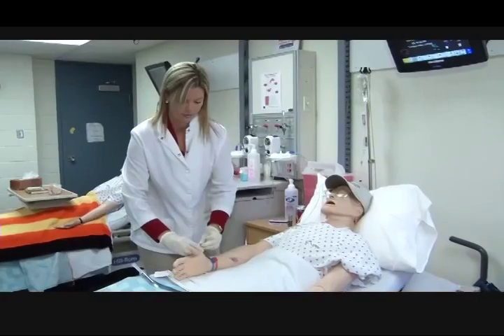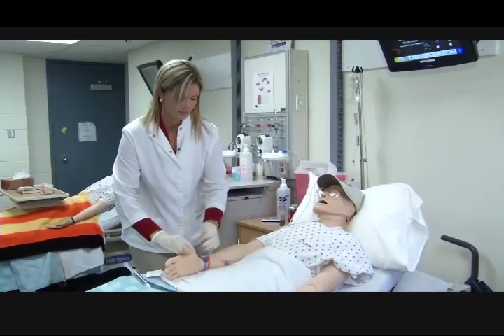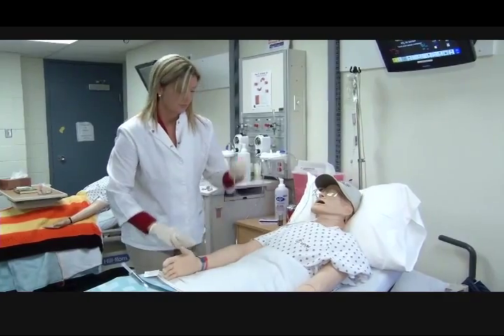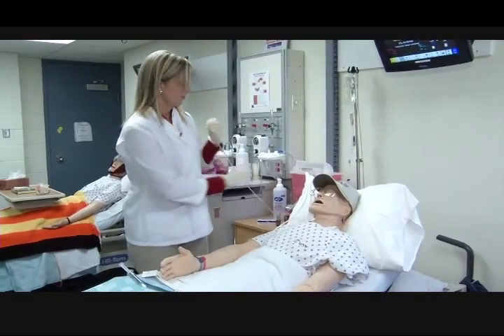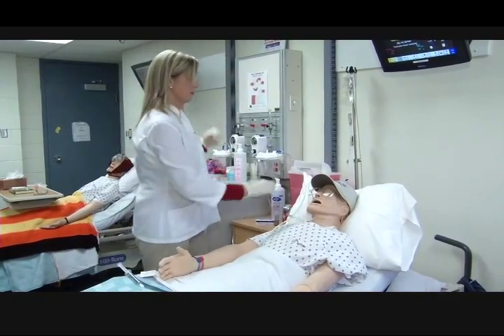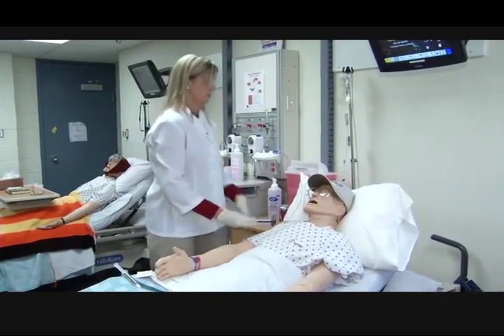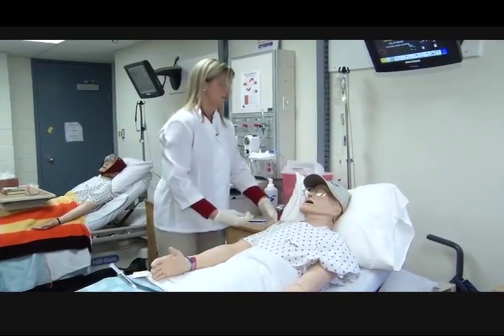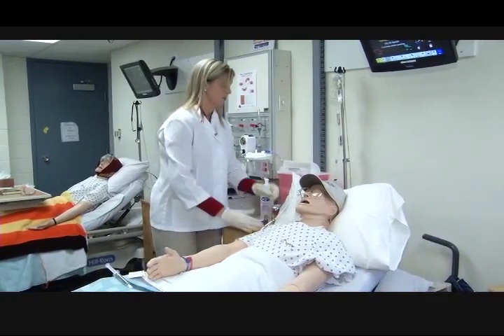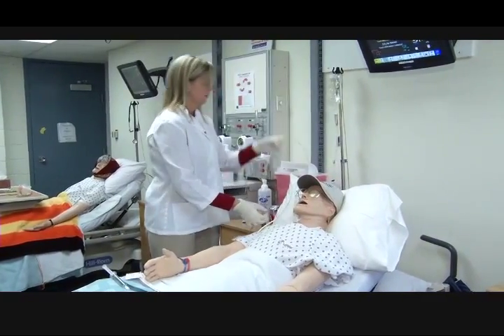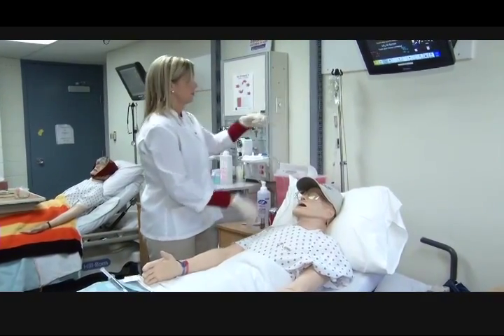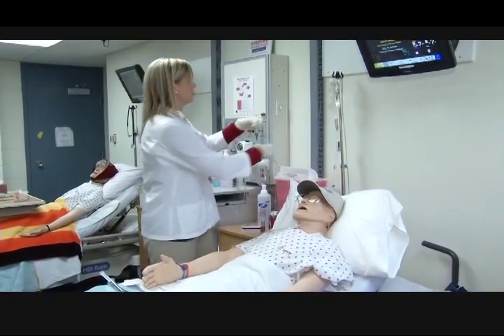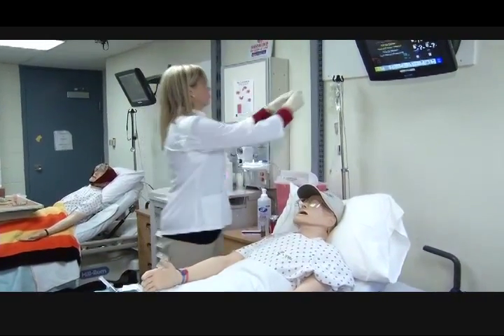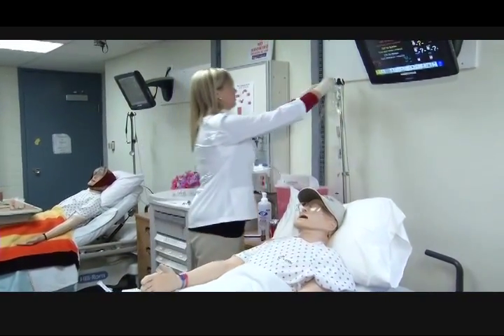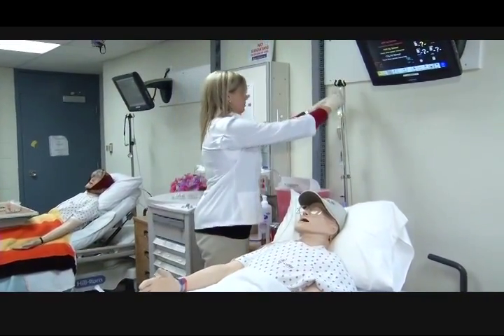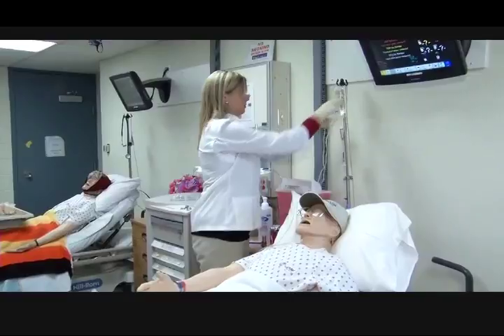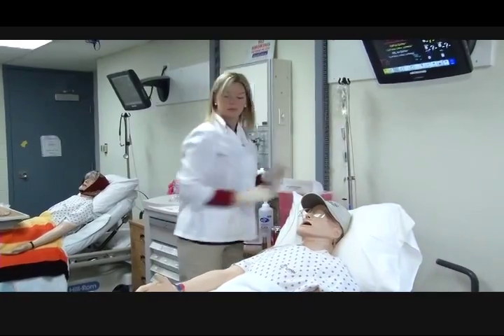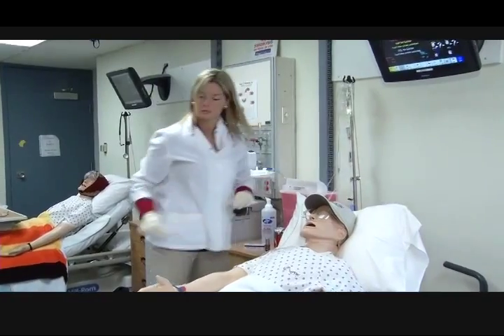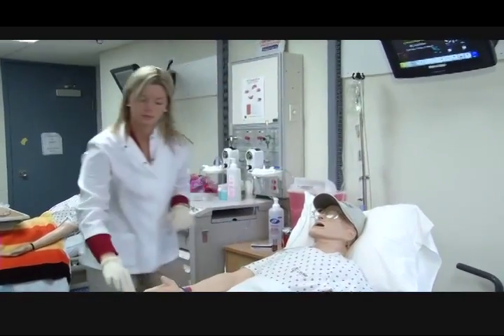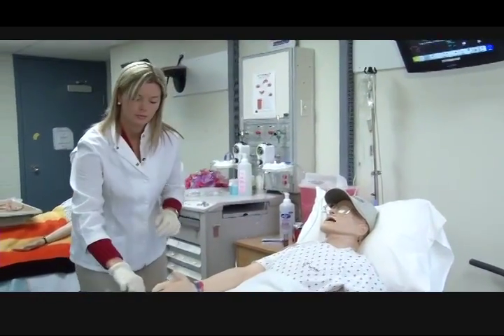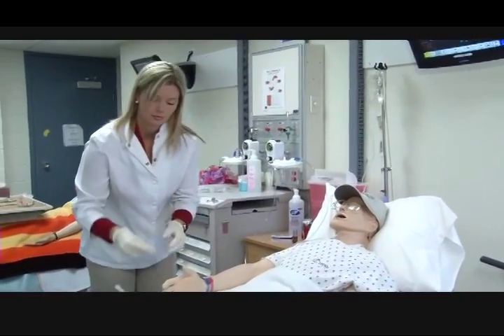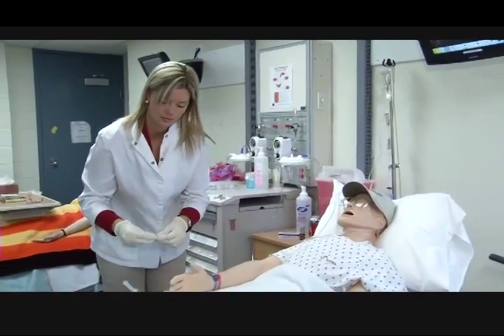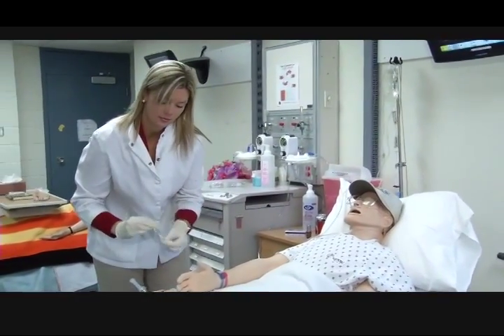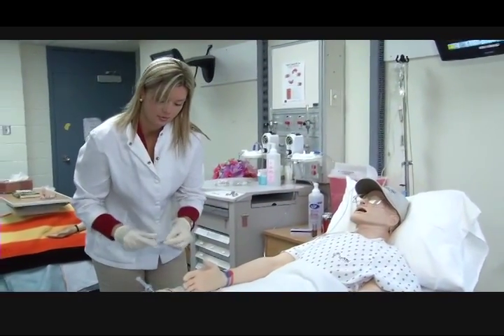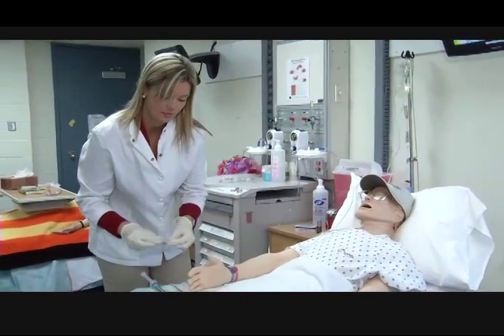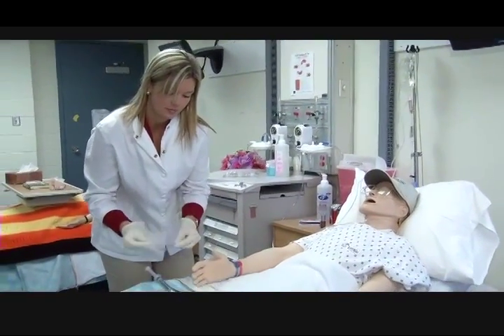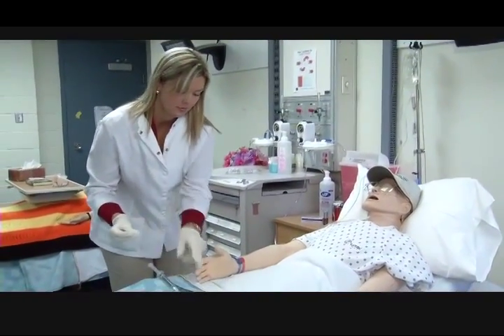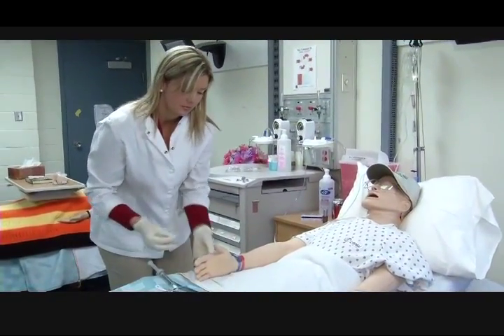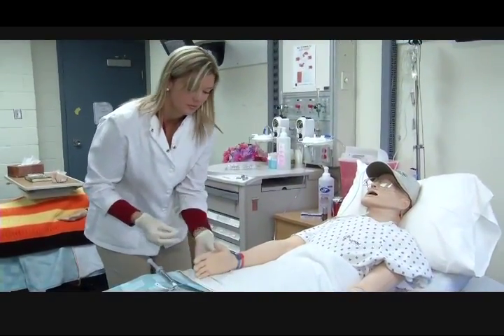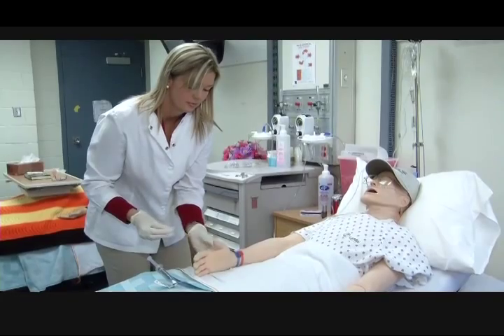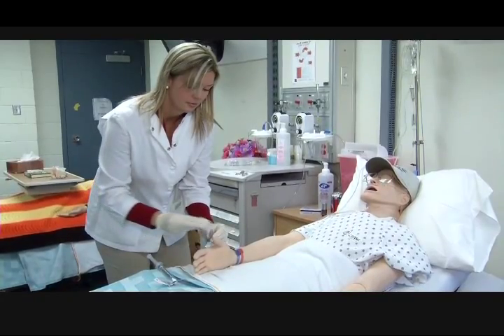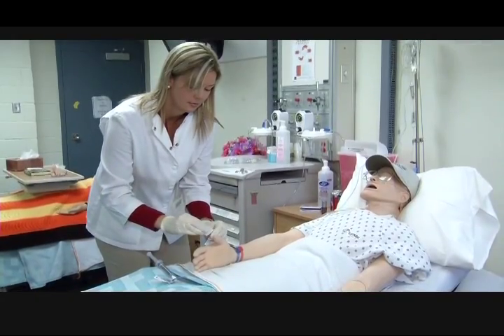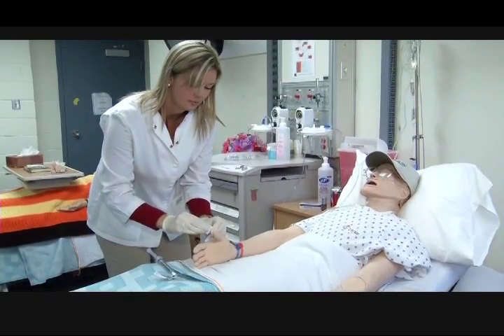Kristen is looking forward to the research they are doing right now, where they are able to use similar high fidelity mannequins and take them out into the community to educate health care providers in palliative care and dementia care.